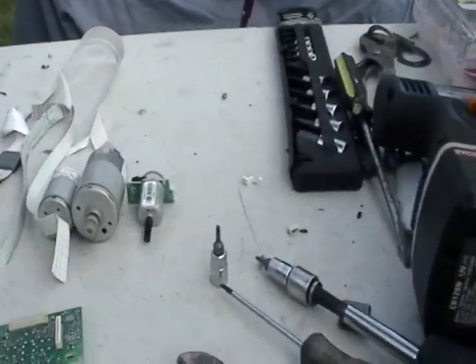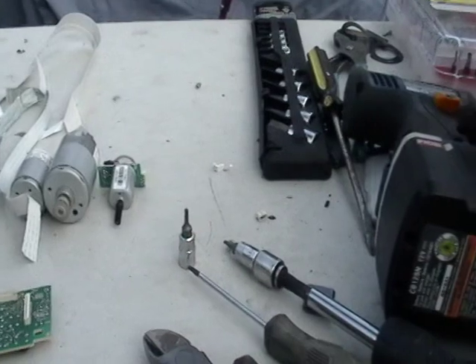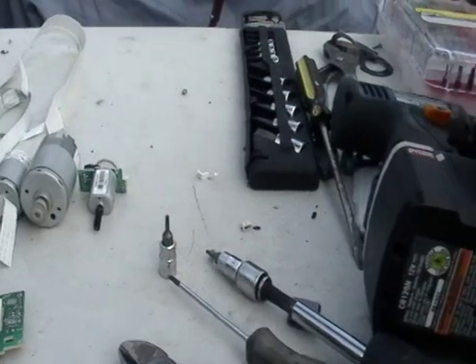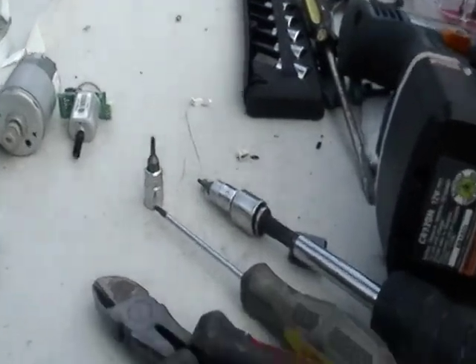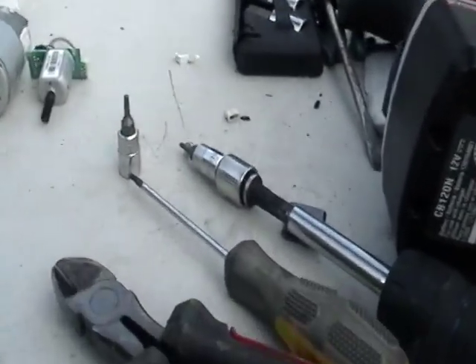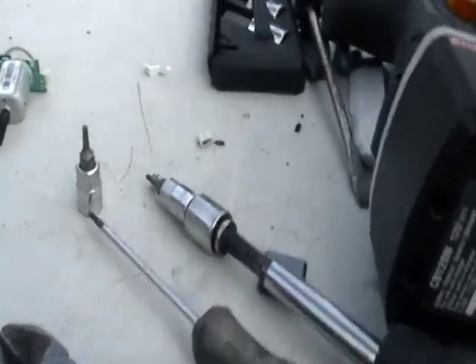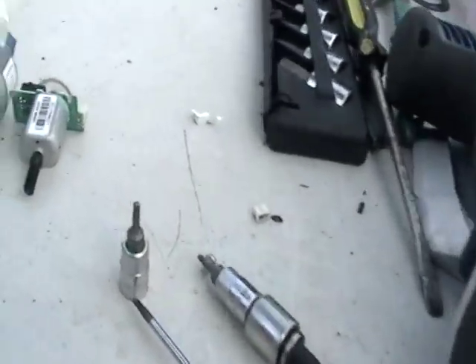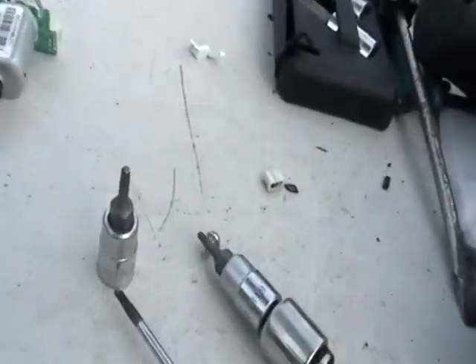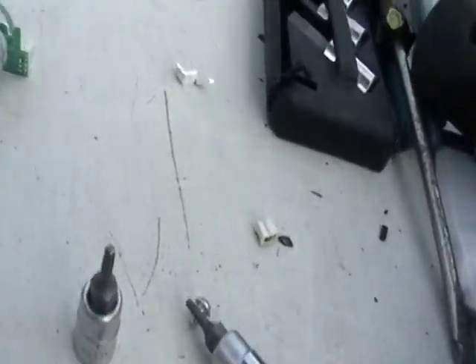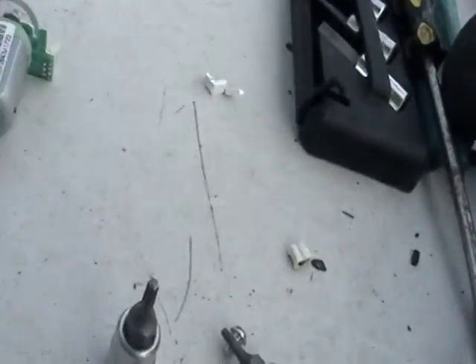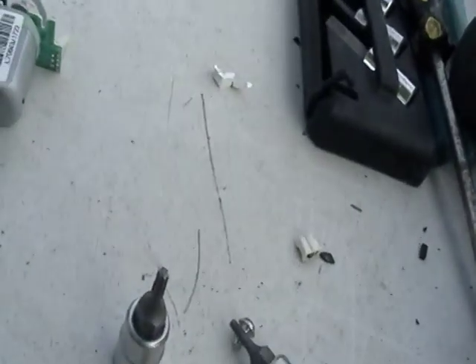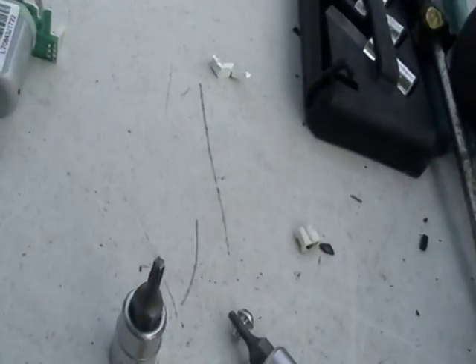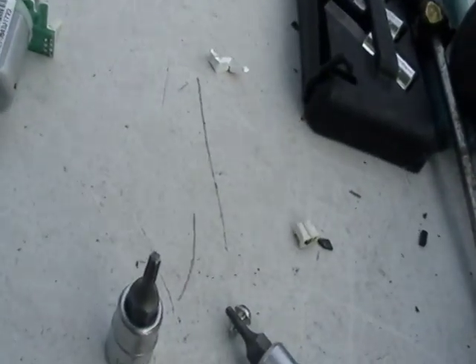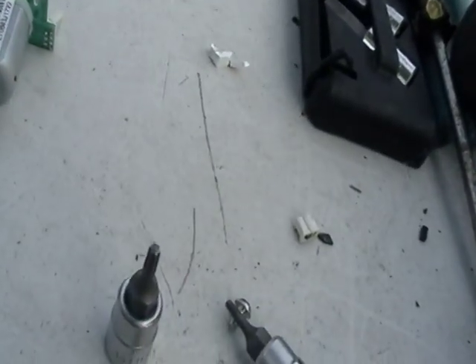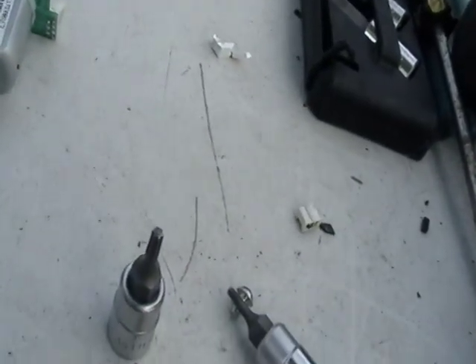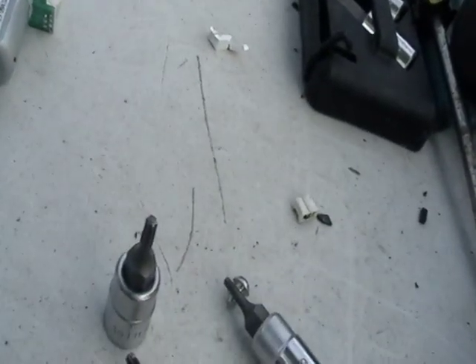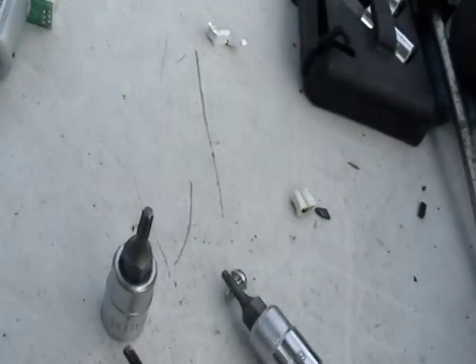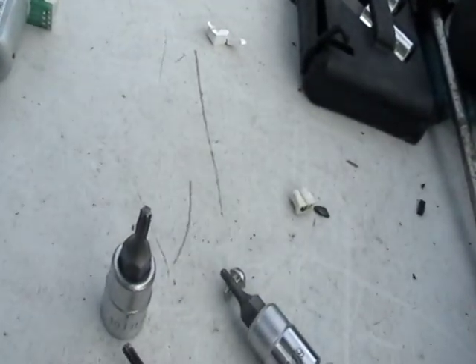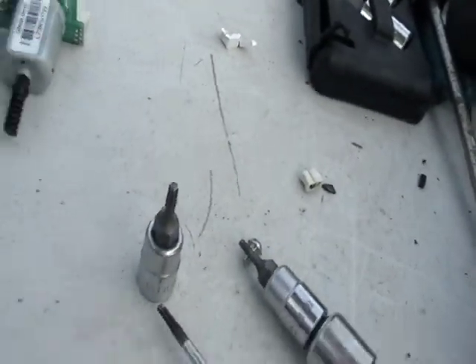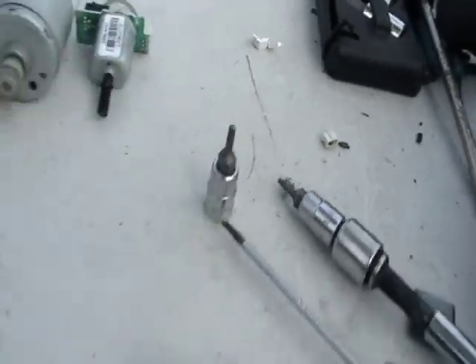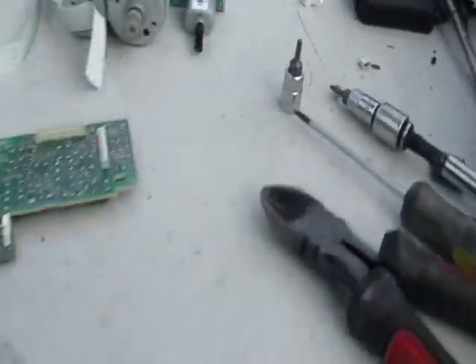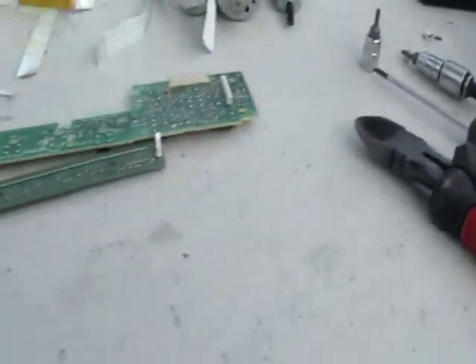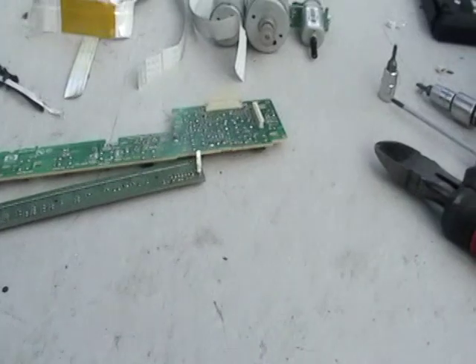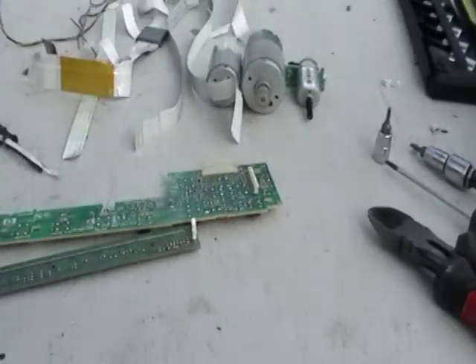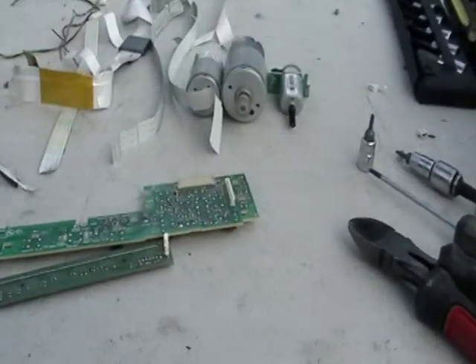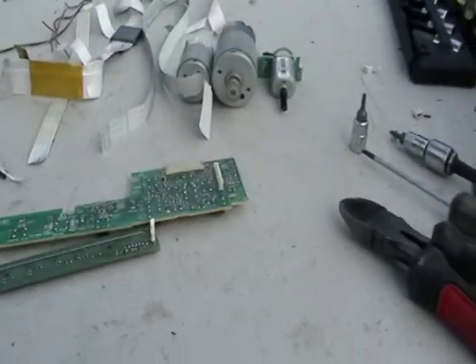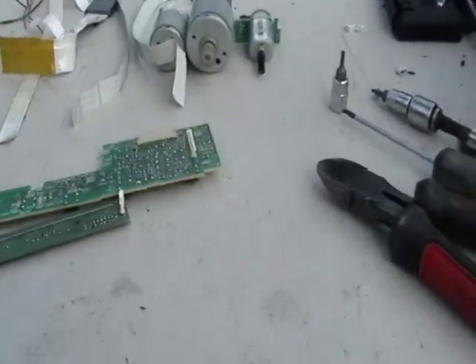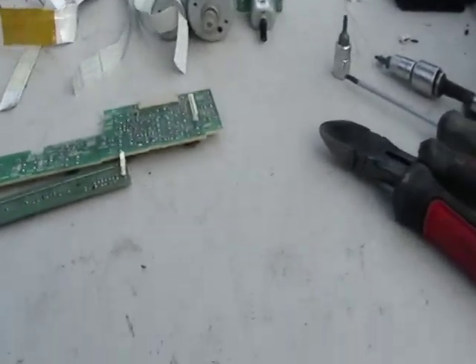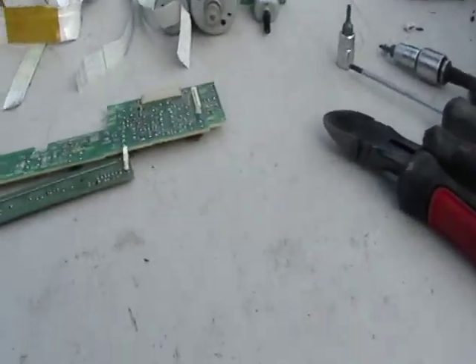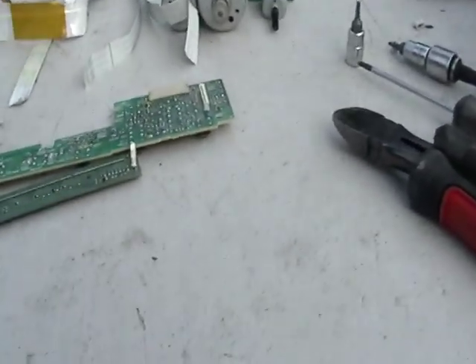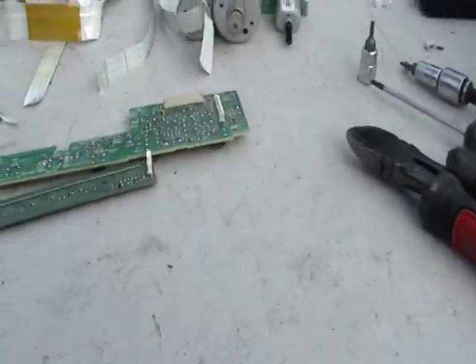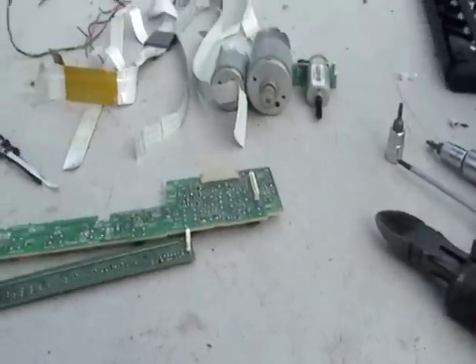I had to use these little Torx wrenches — I just had to use two of them, and it took it all apart. It took, like I said, three minutes.